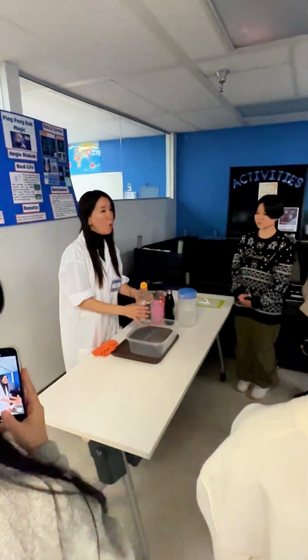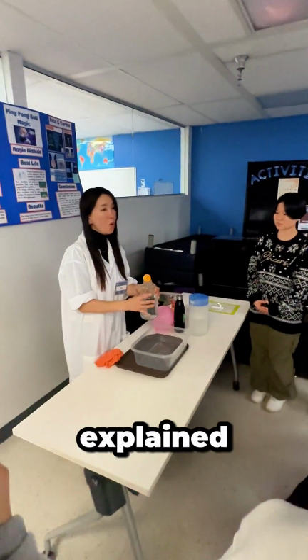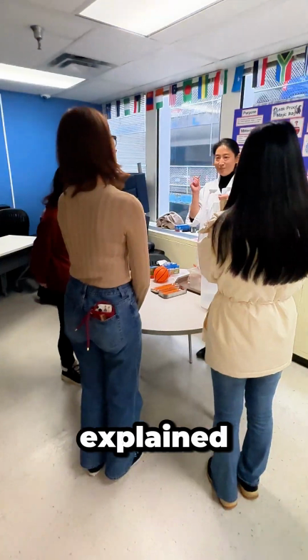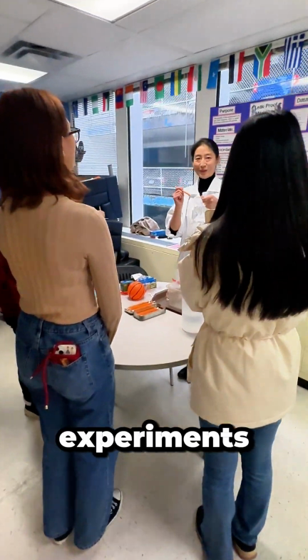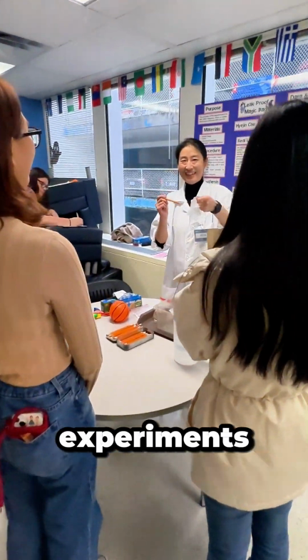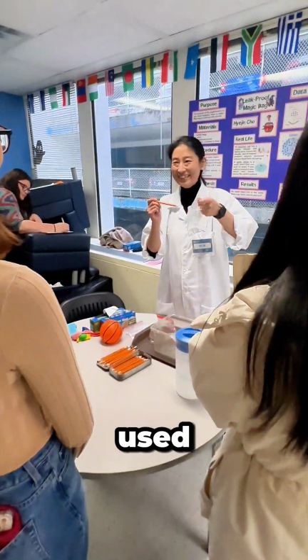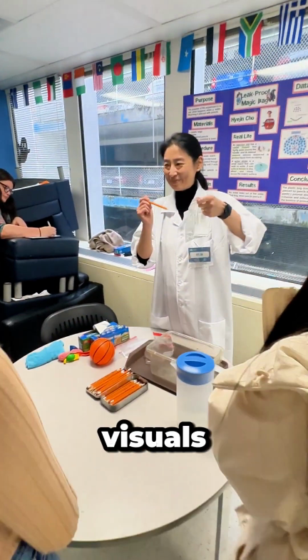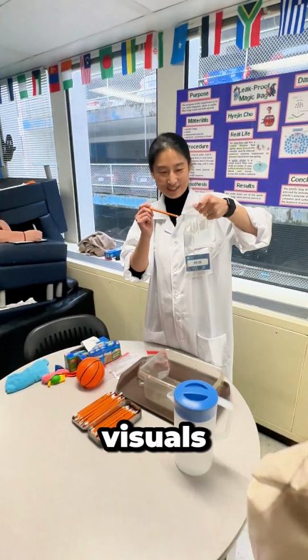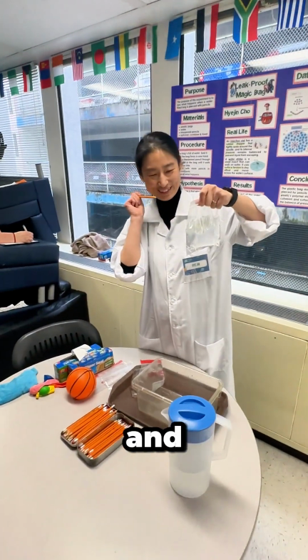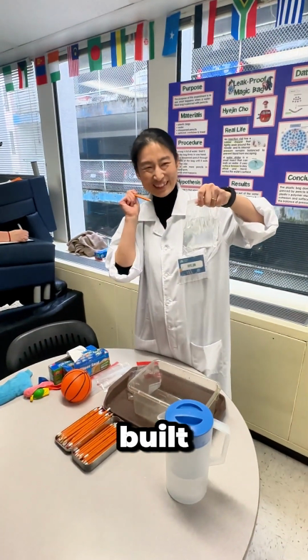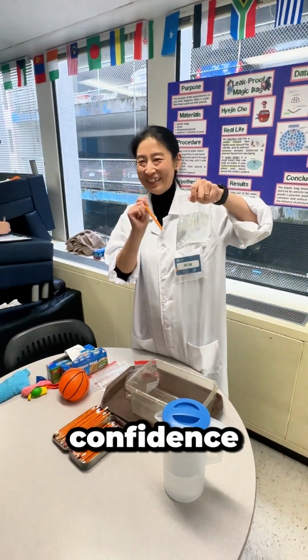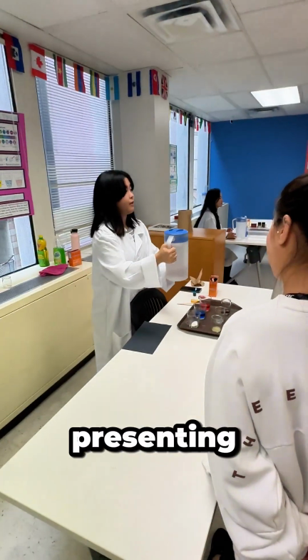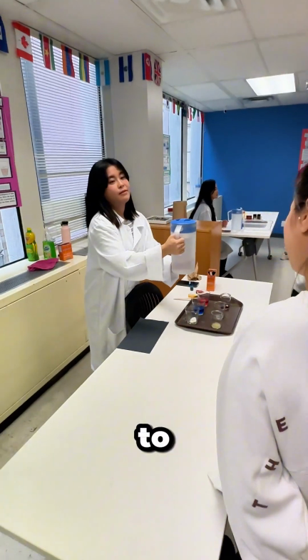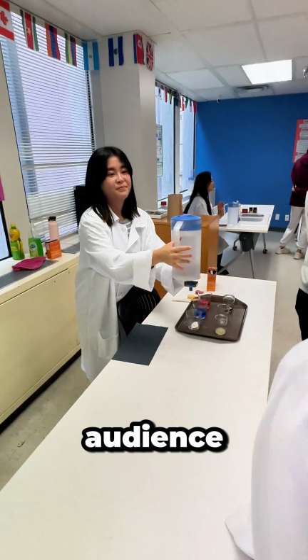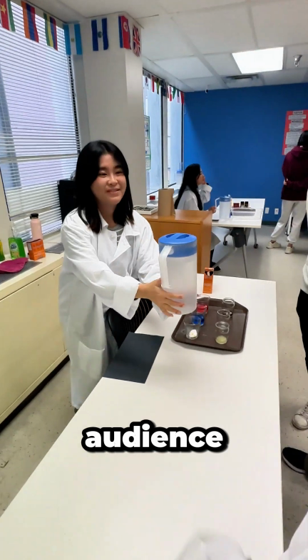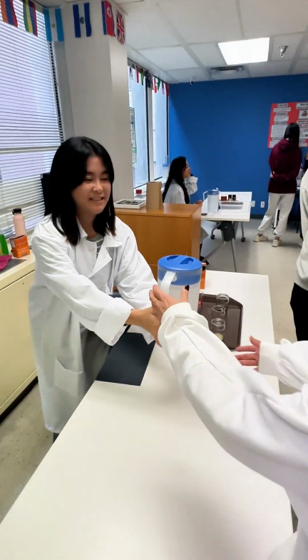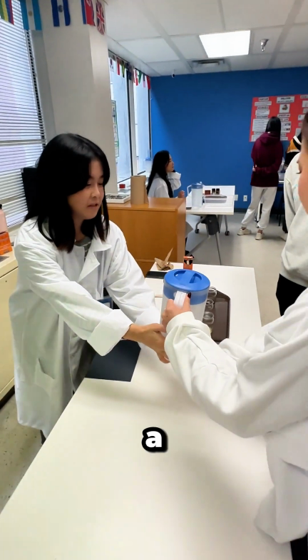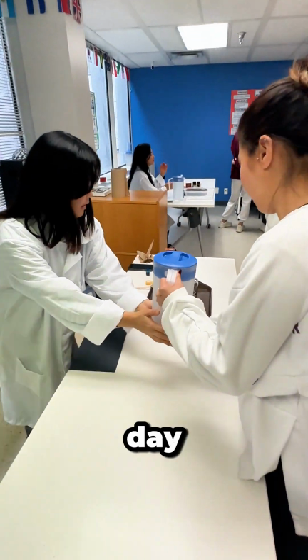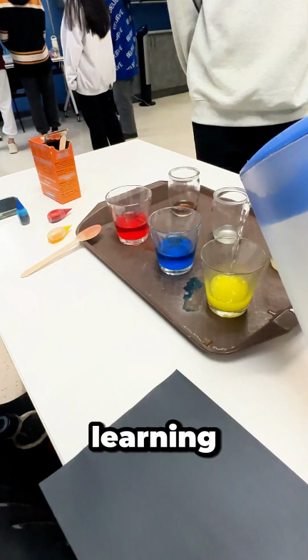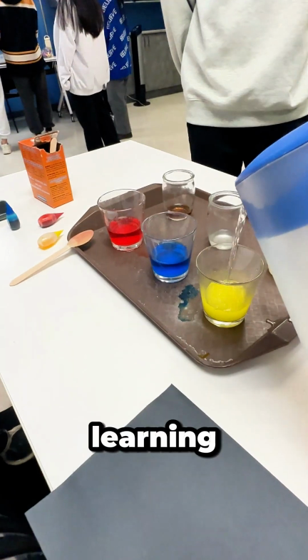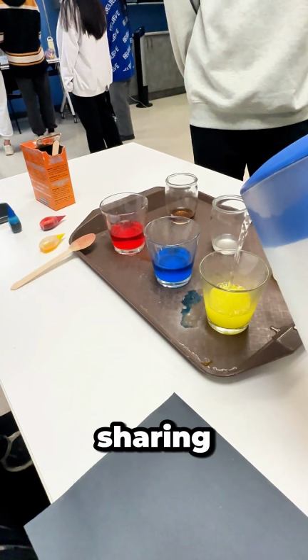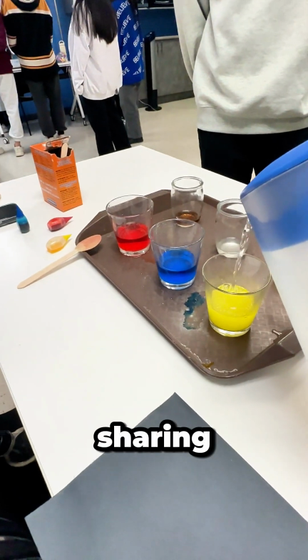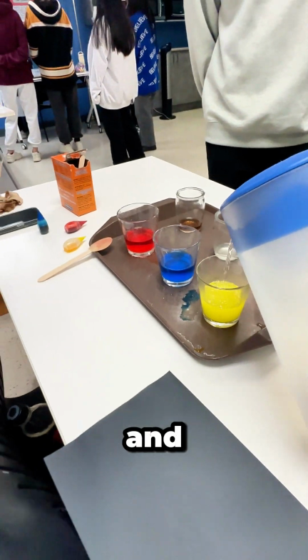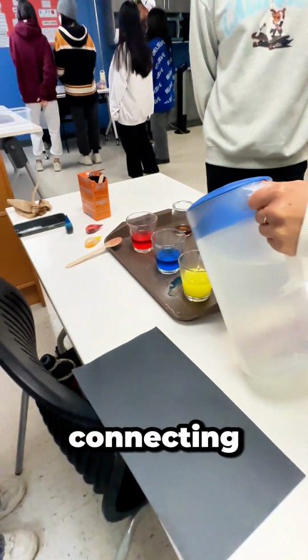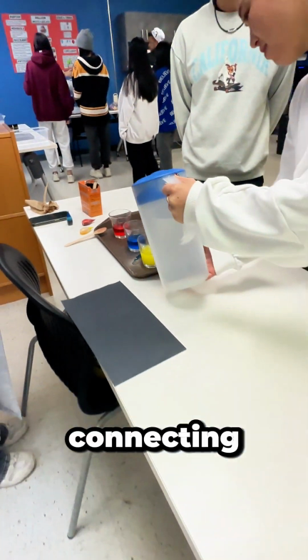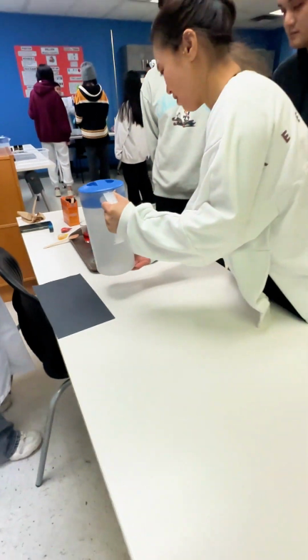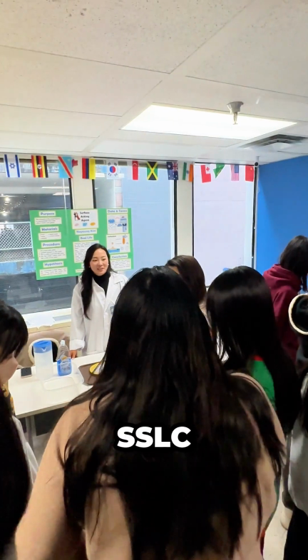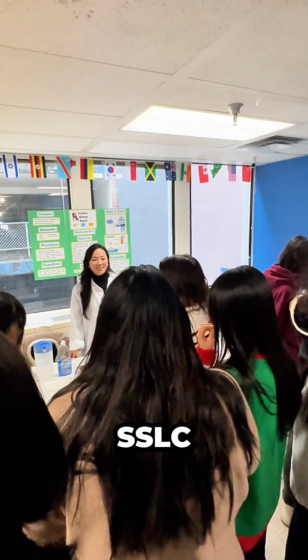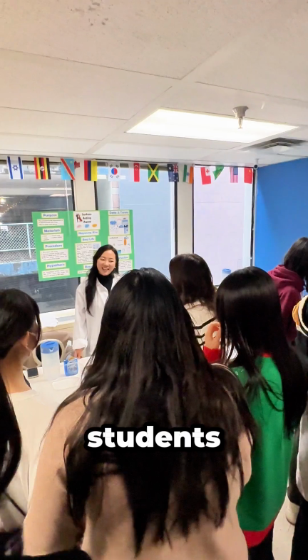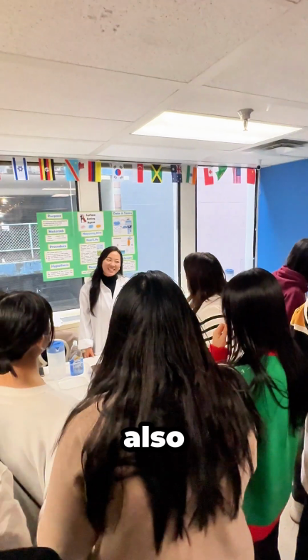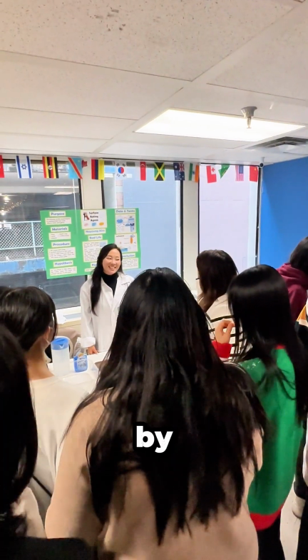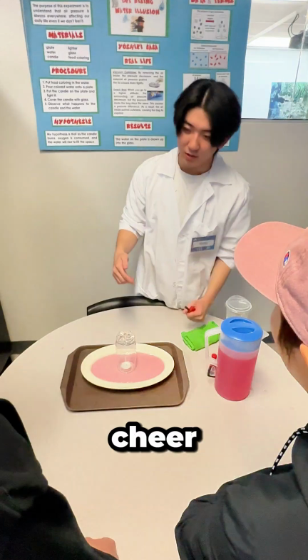They explained experiments, used visuals, and built confidence presenting to an audience. It was a great day of learning, sharing, and connecting. SSLC students also came by to cheer them all.